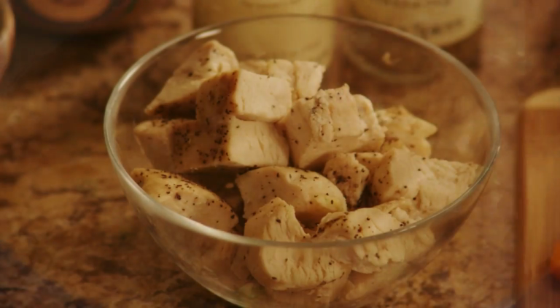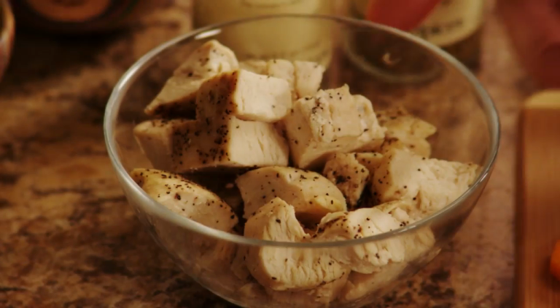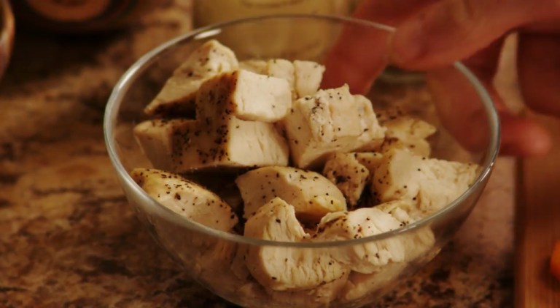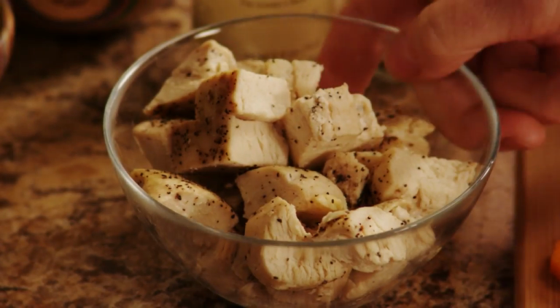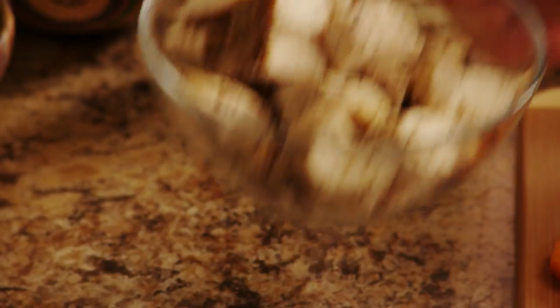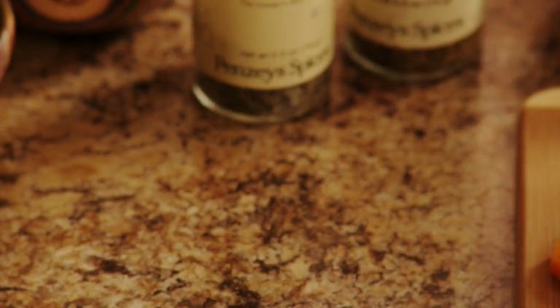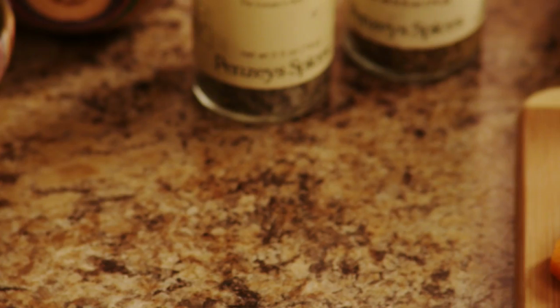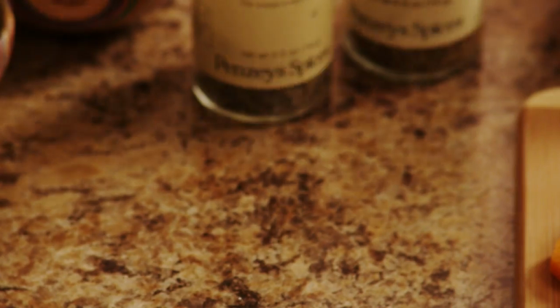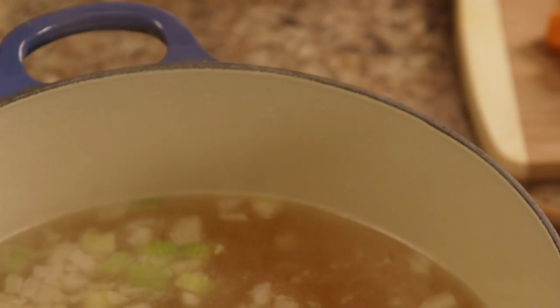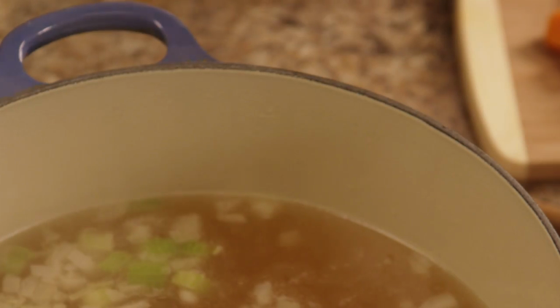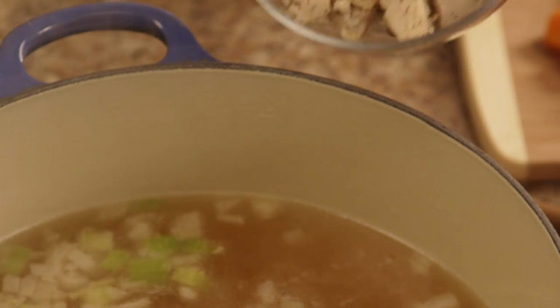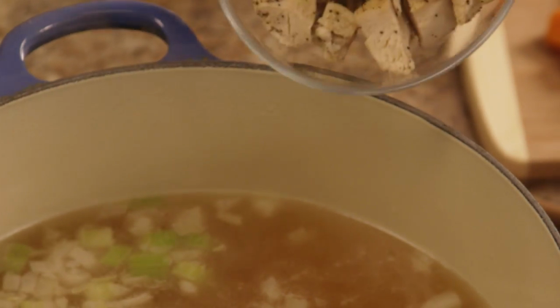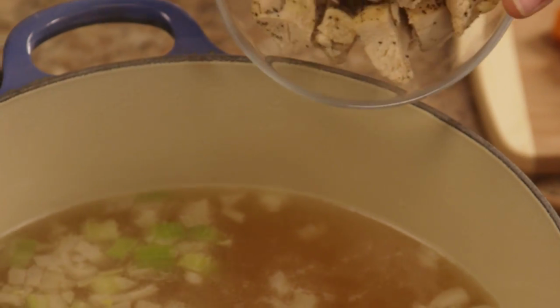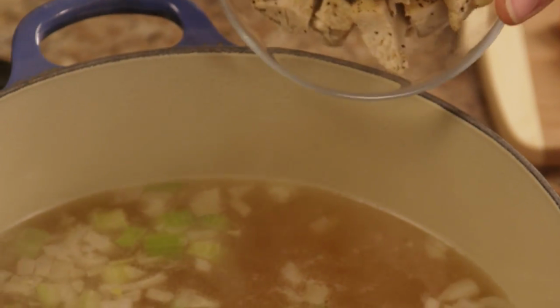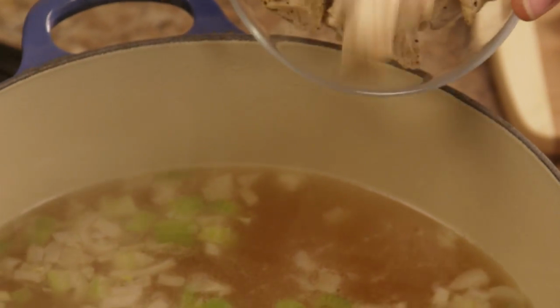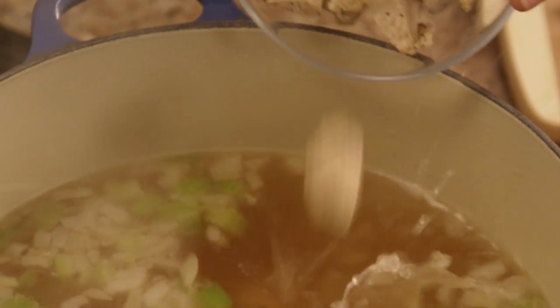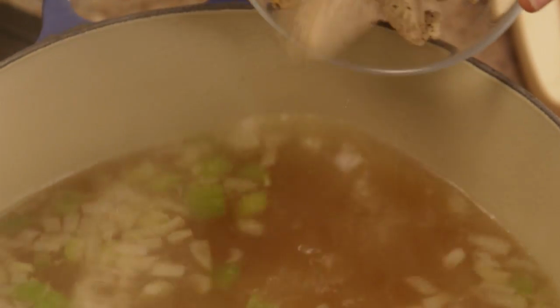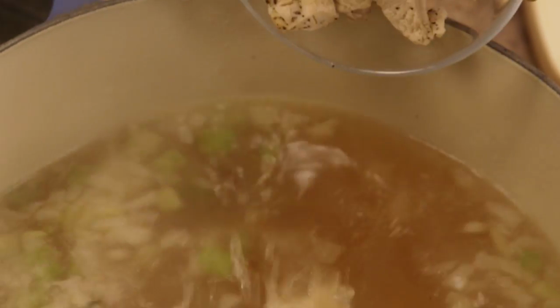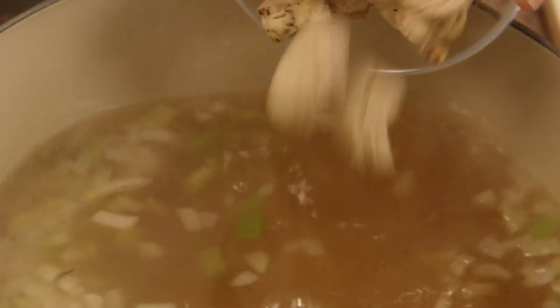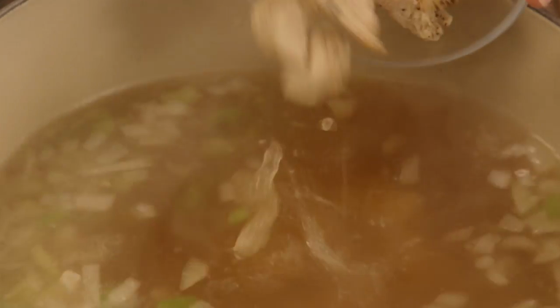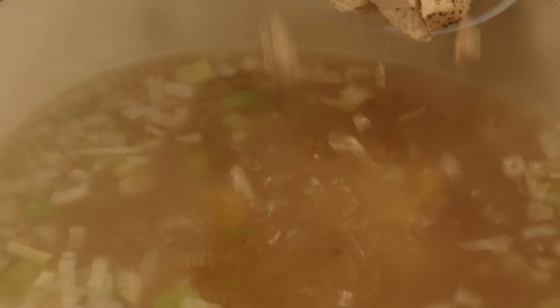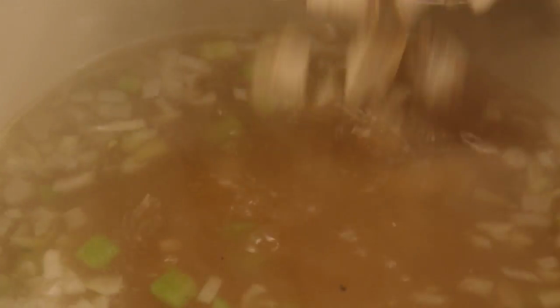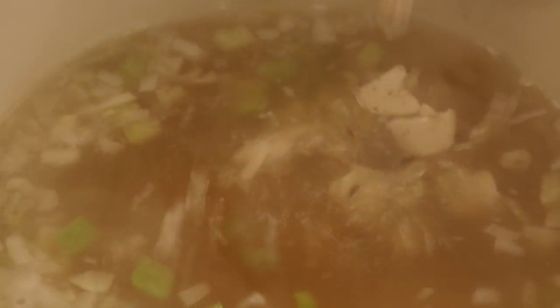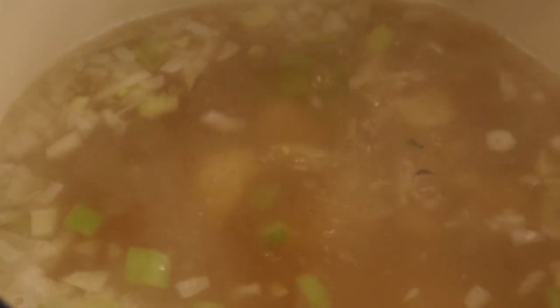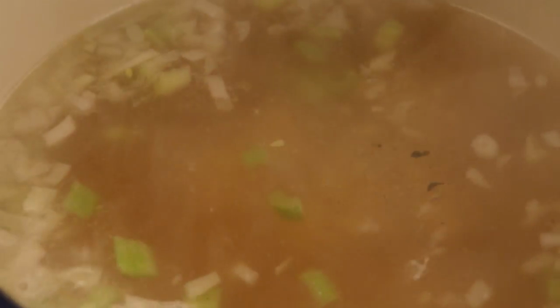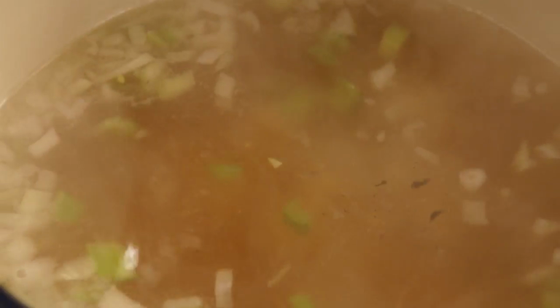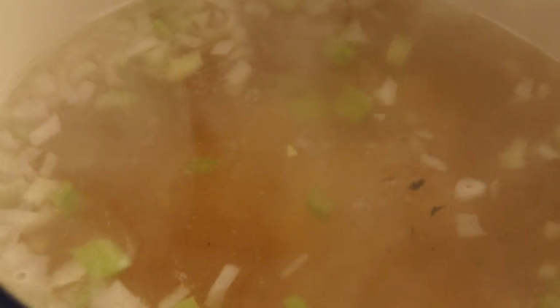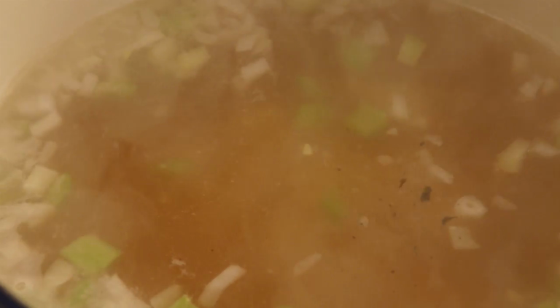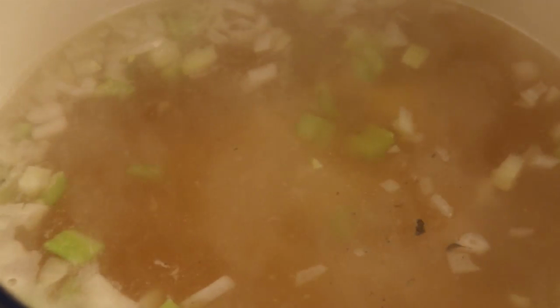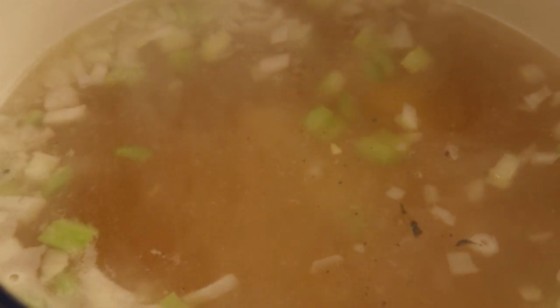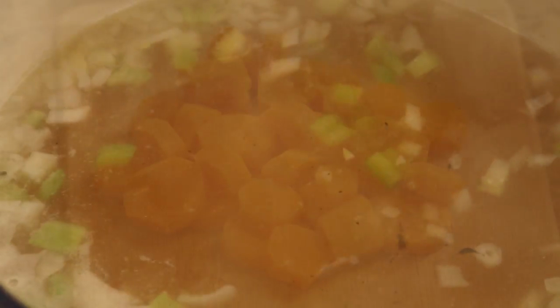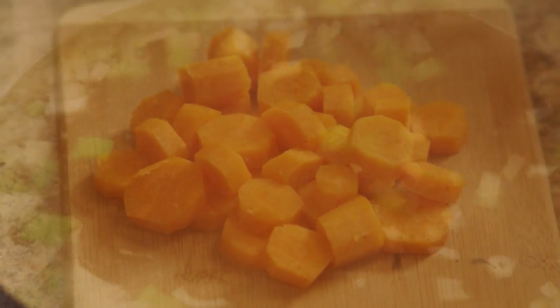Stir in half a pound of chopped cooked chicken breast. If you really want quick and easy, you can use leftovers or the breast from a rotisserie chicken.